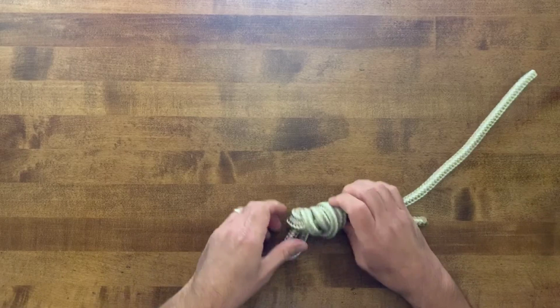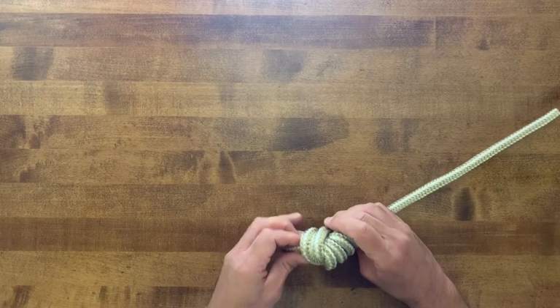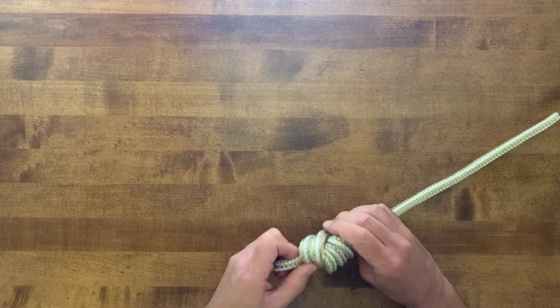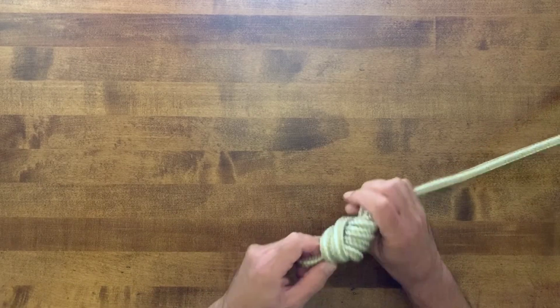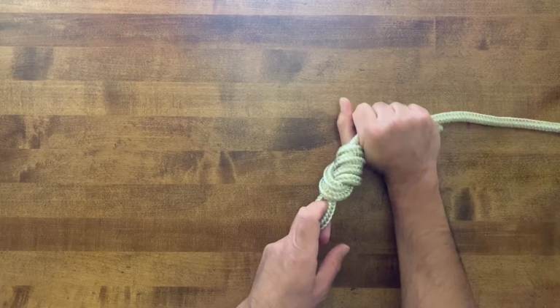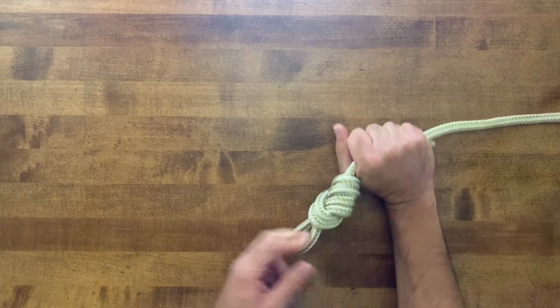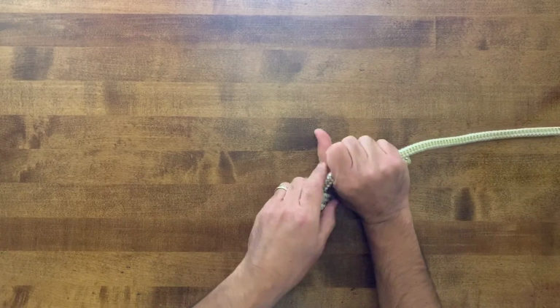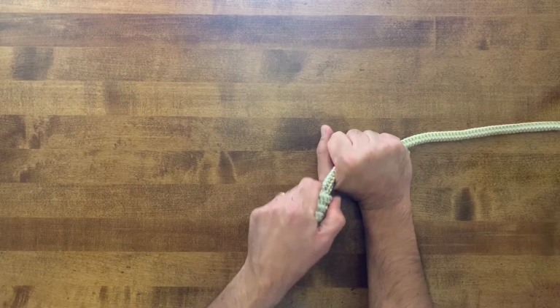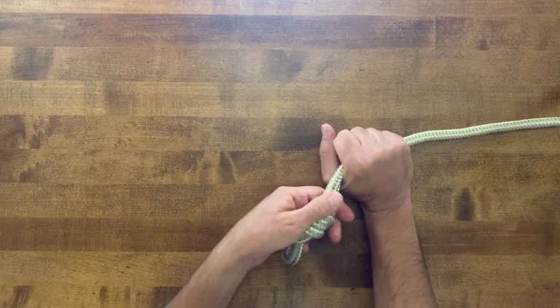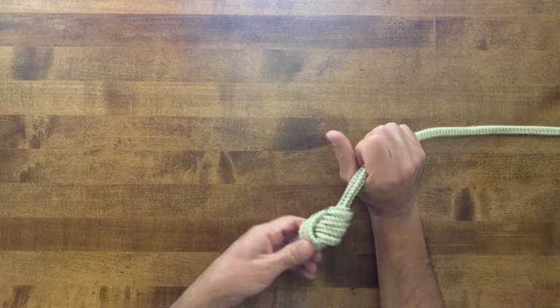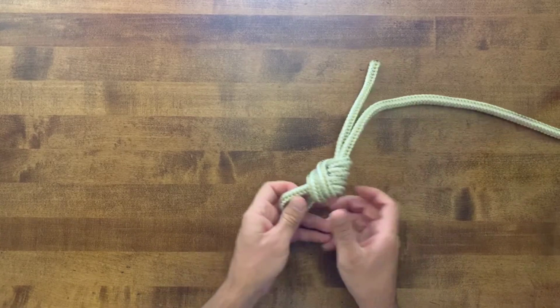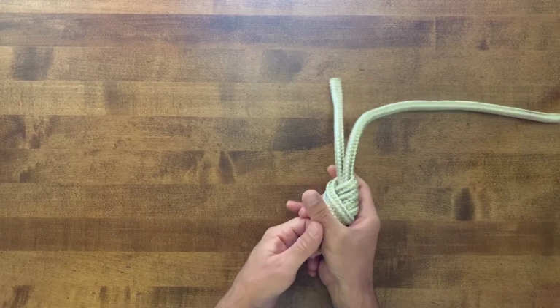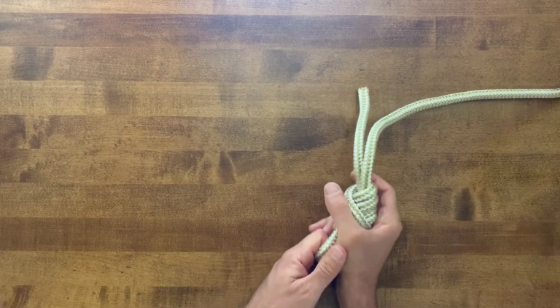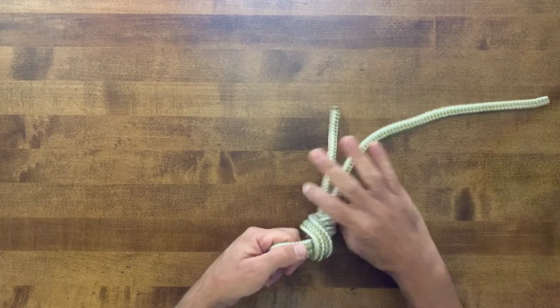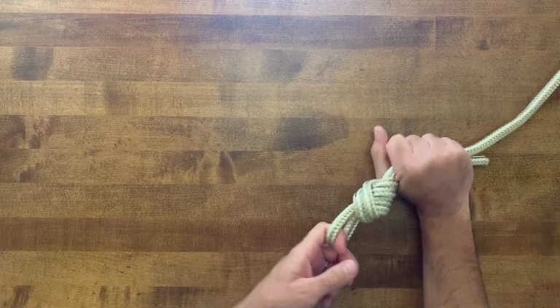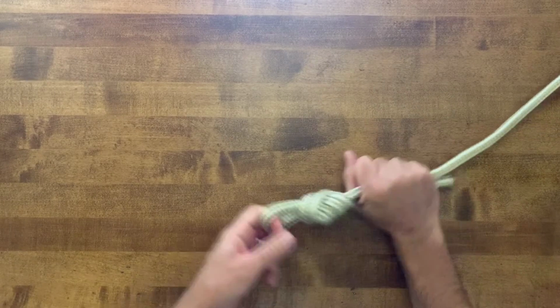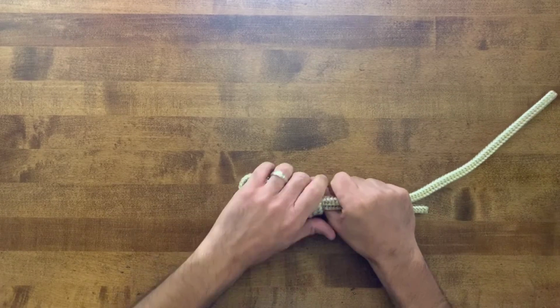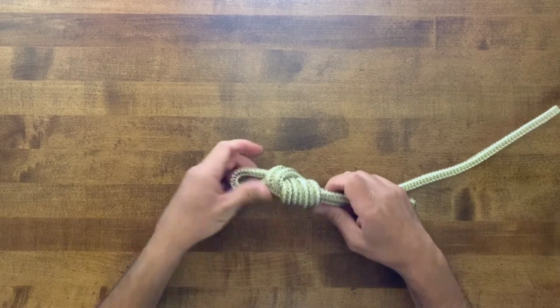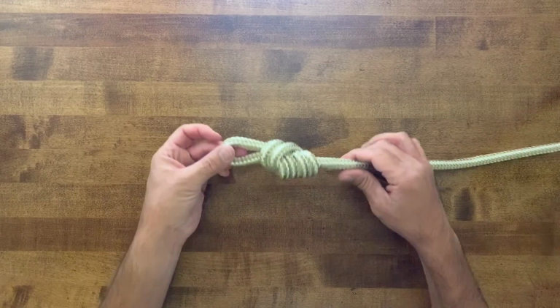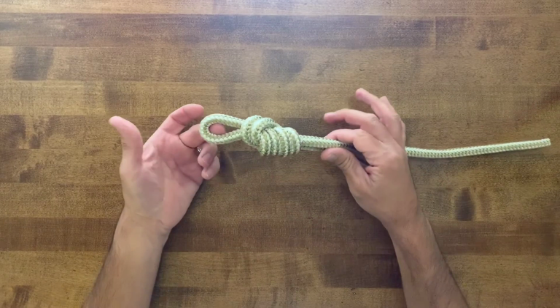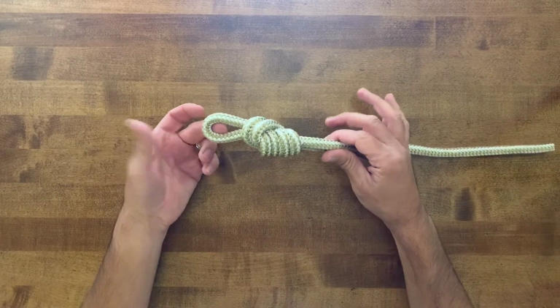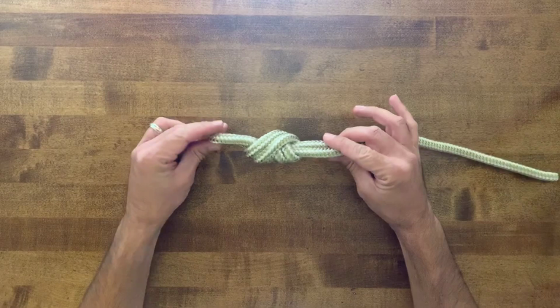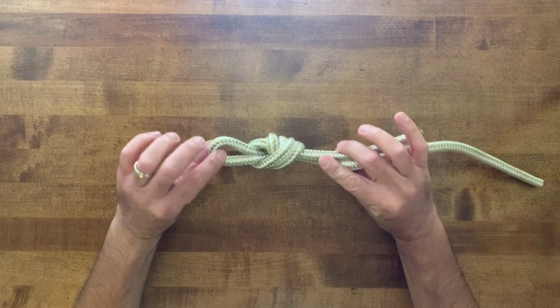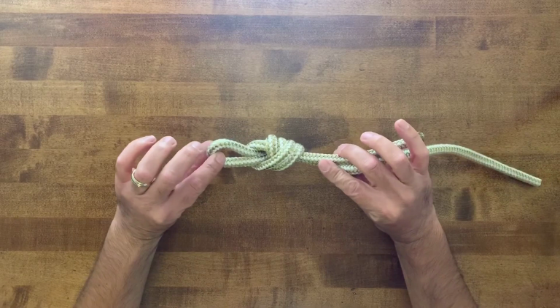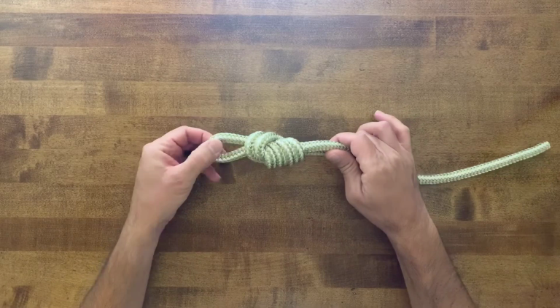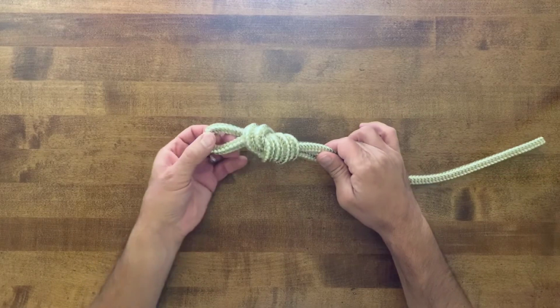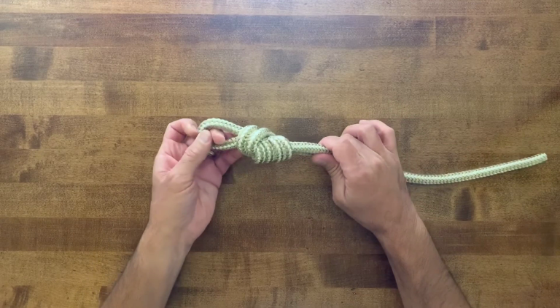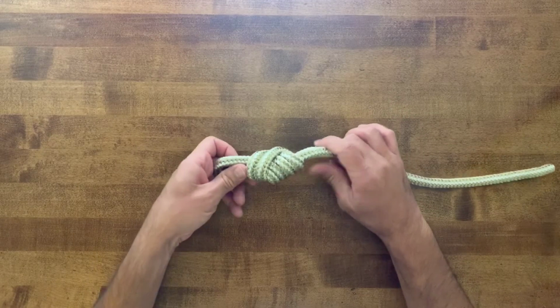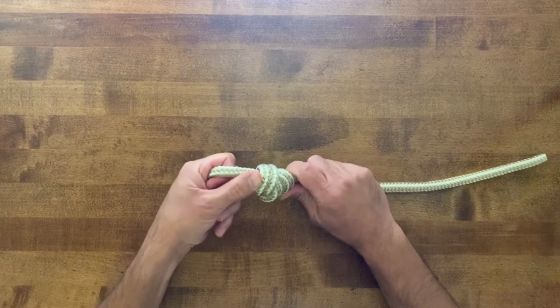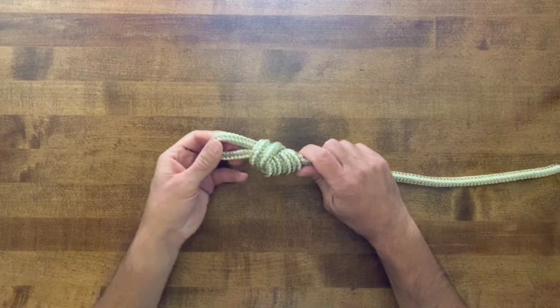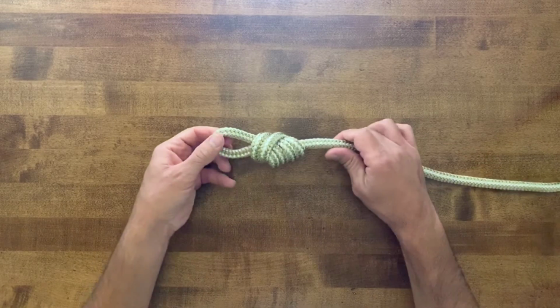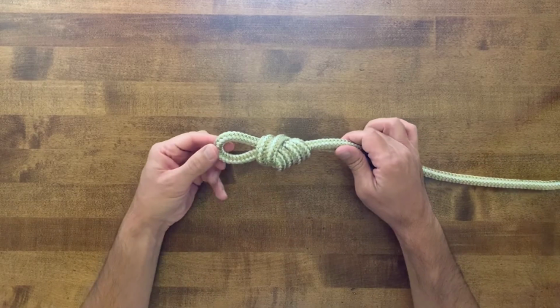You always want to dress your knots up, tighten them up, make sure they're secure. You can see there is a very nice looking double overhand loop knot.